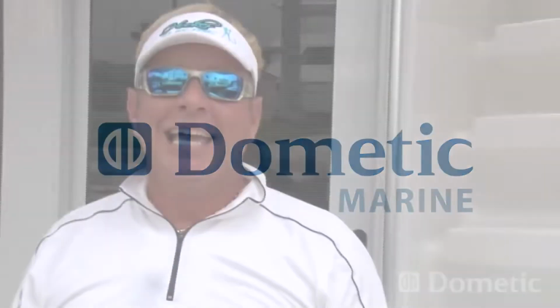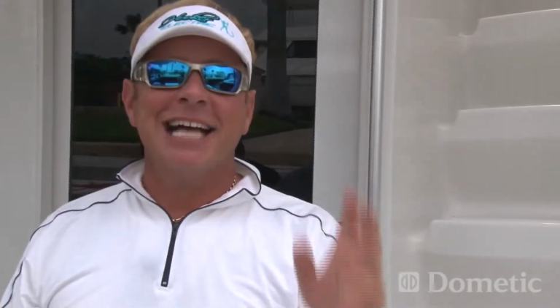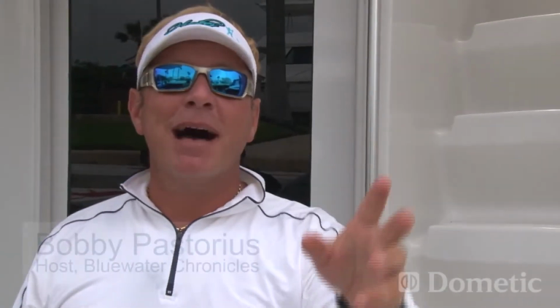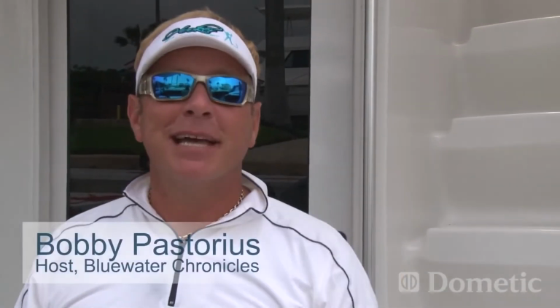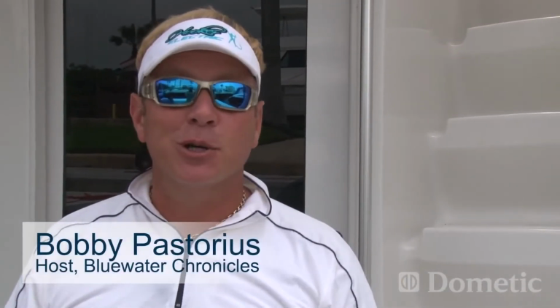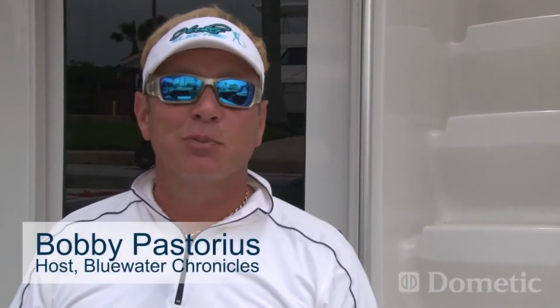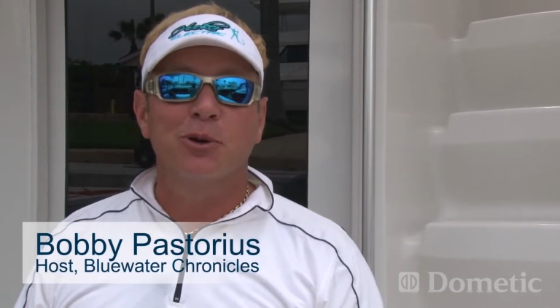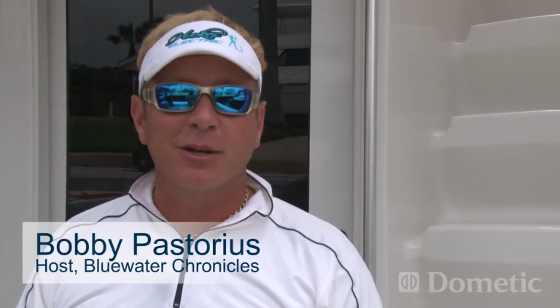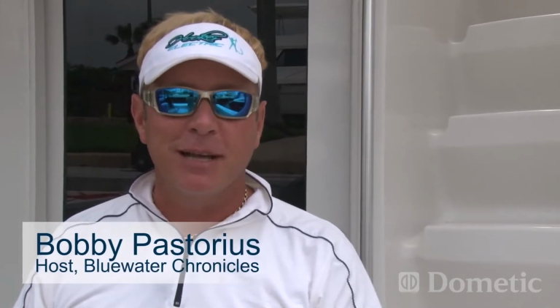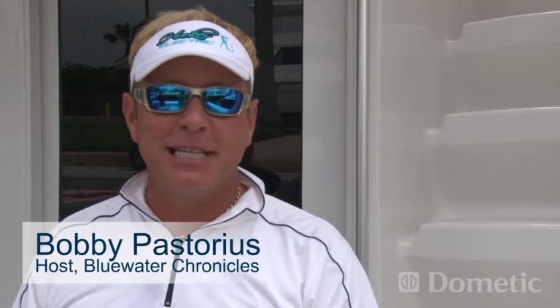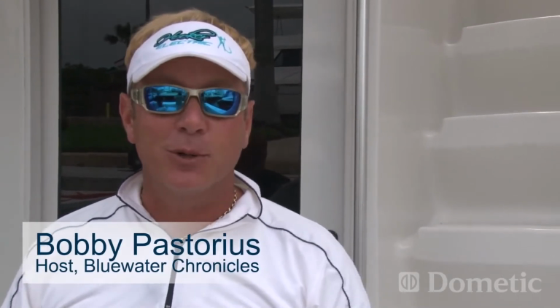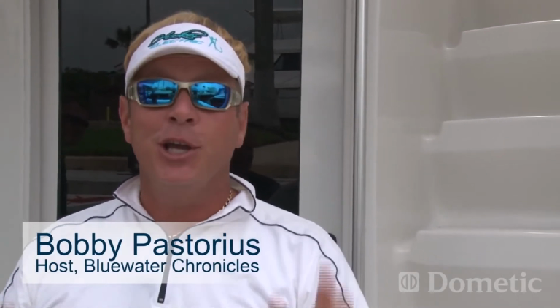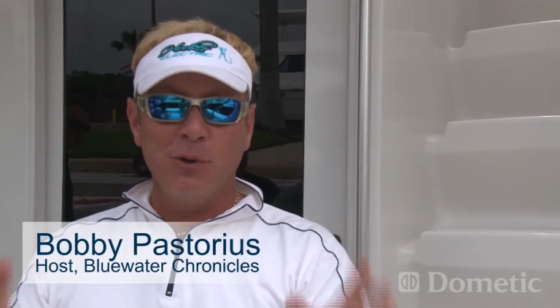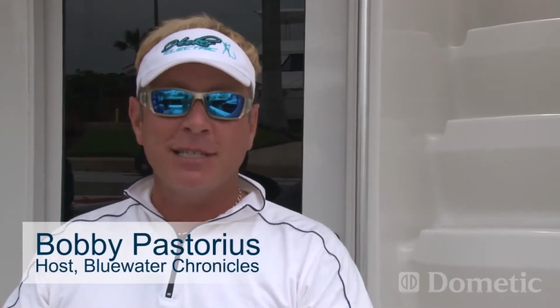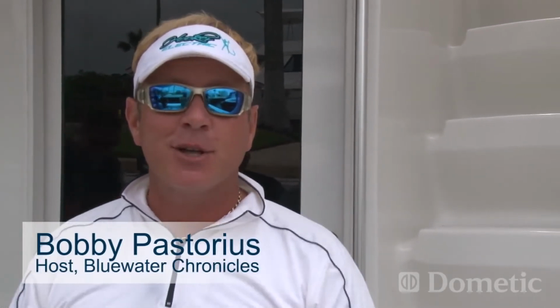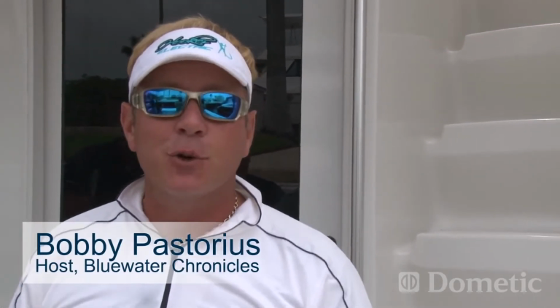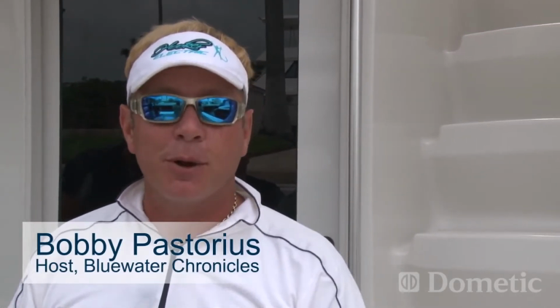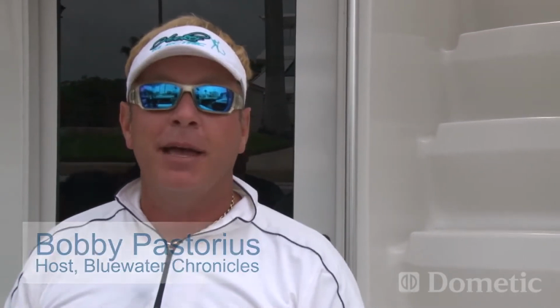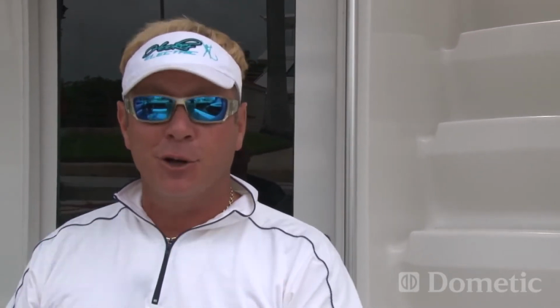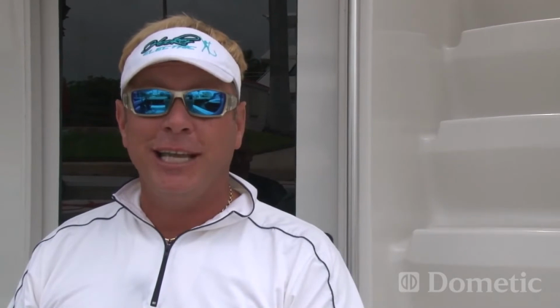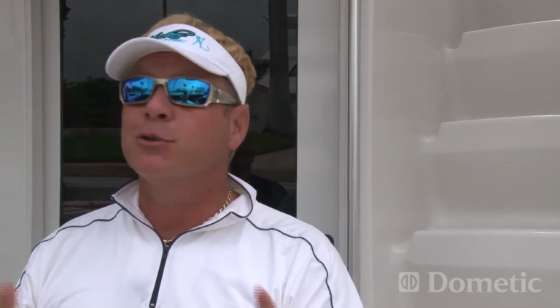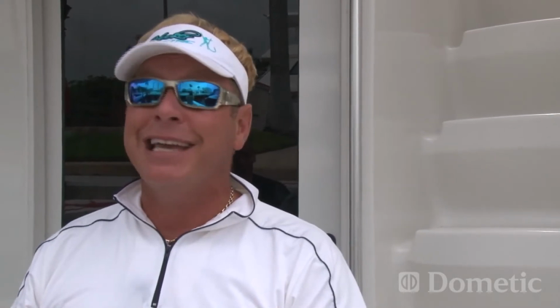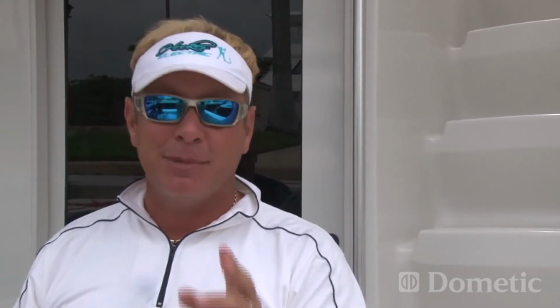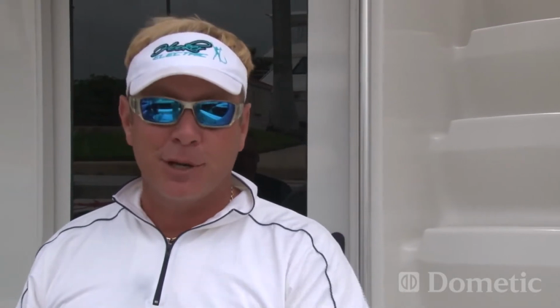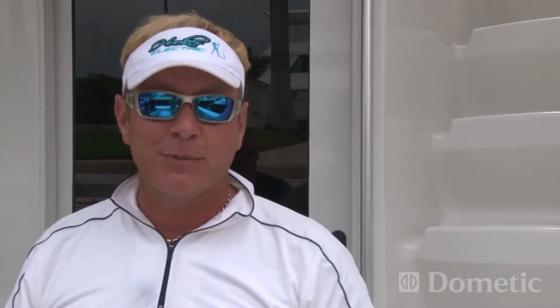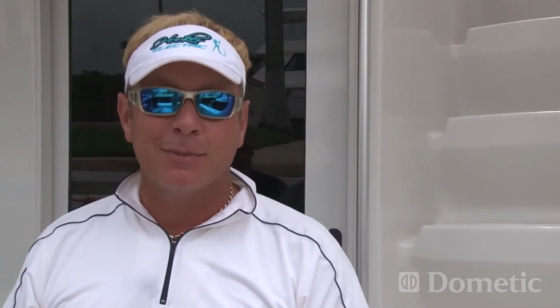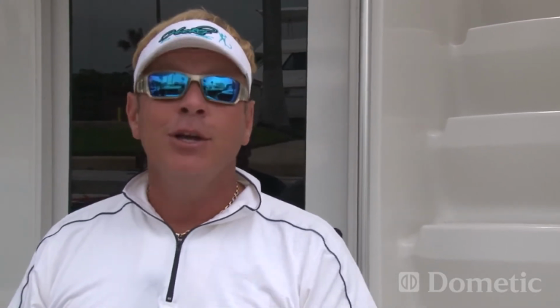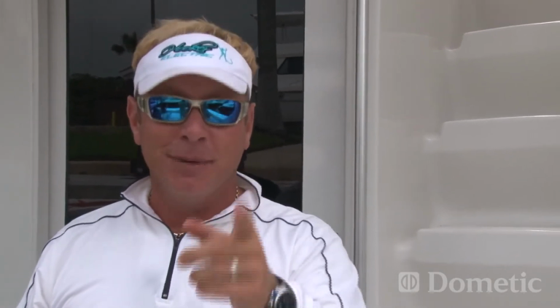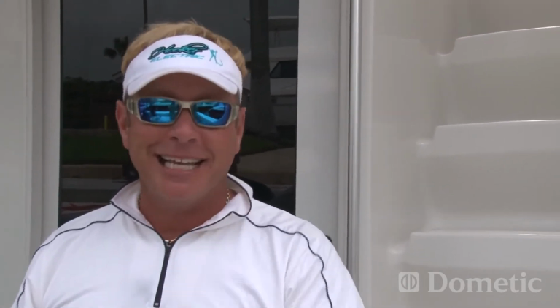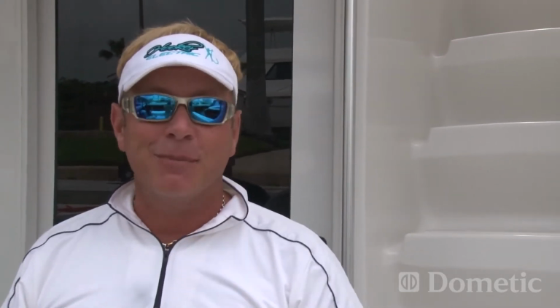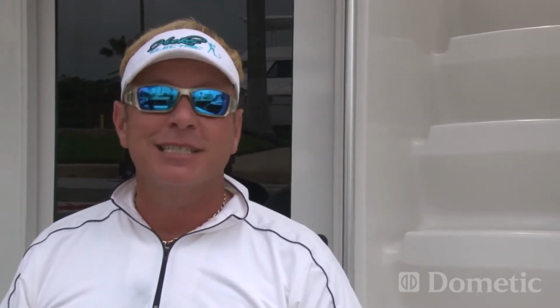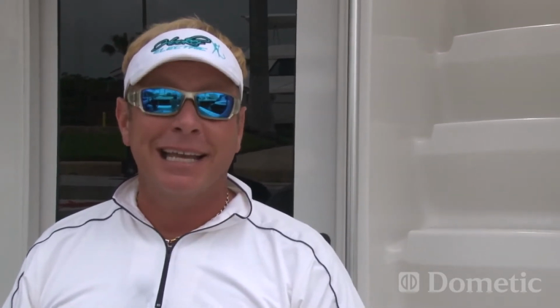Hey guys, I'm Bobby Pastorius with Blue Water Chronicles on NBC Sports. If you have a serious offshore program and you're looking to get those lay days to be as productive as possible, you might check out the boys at Dometic.